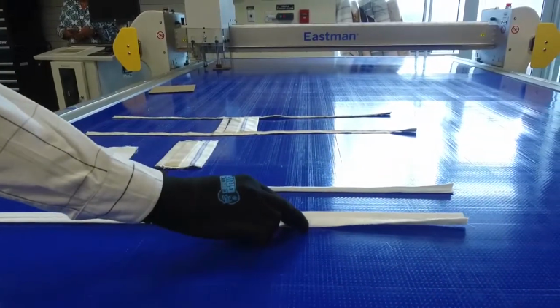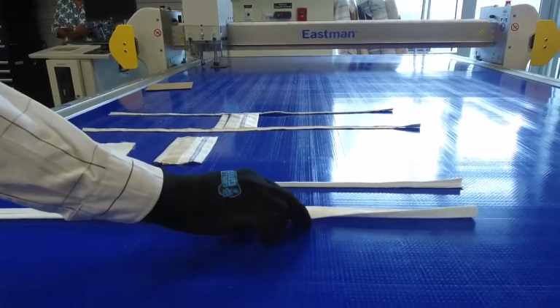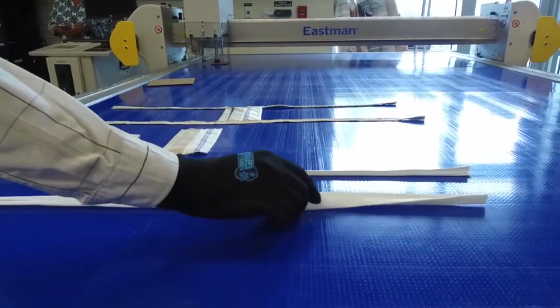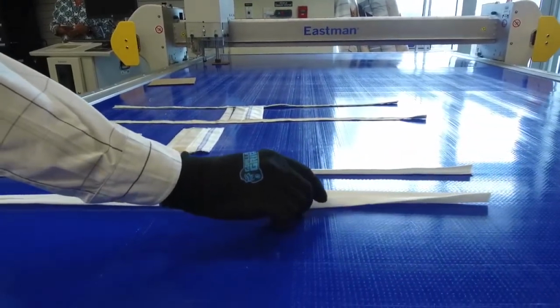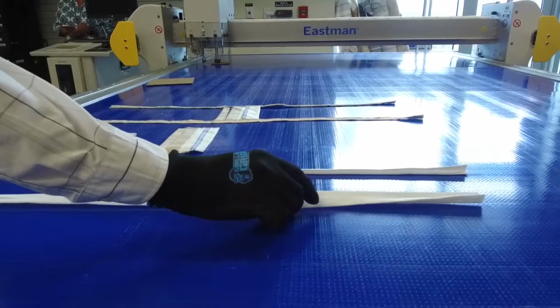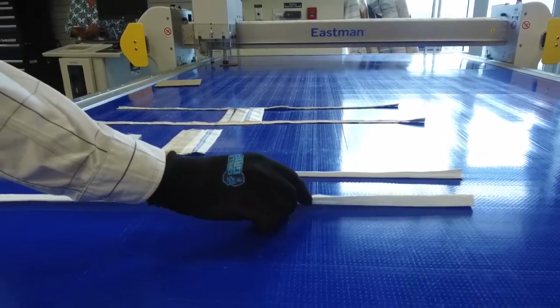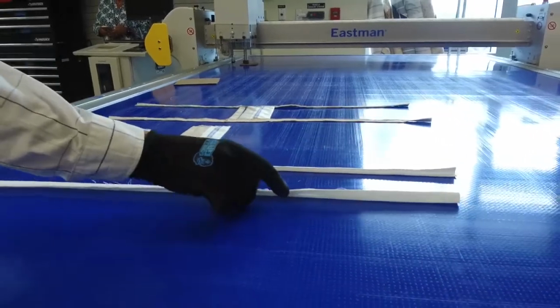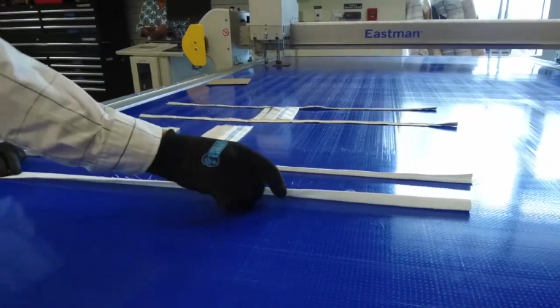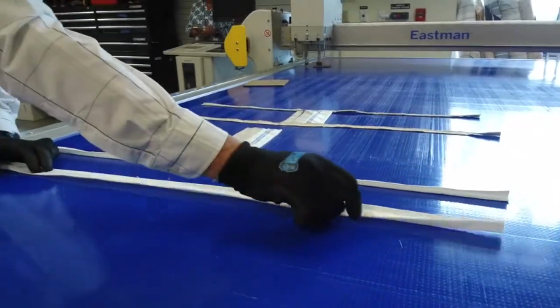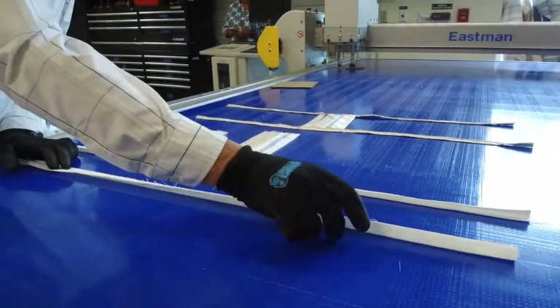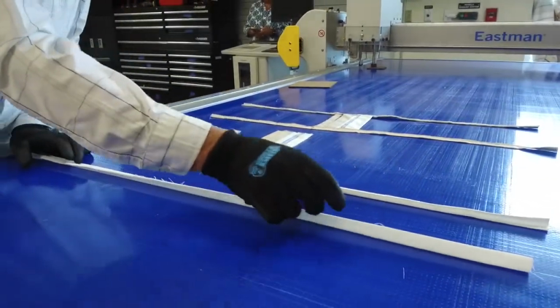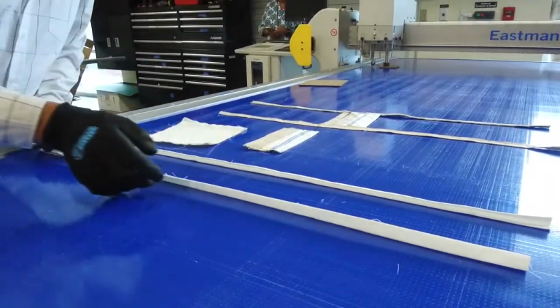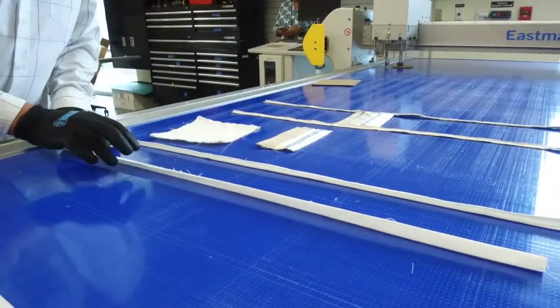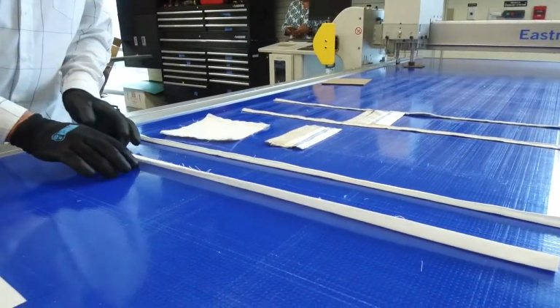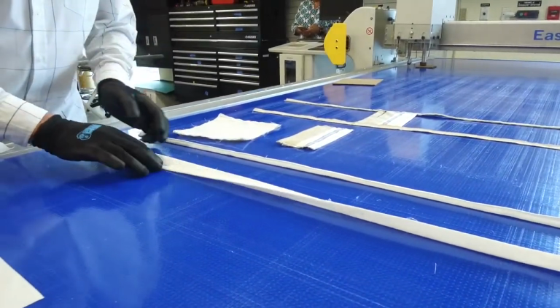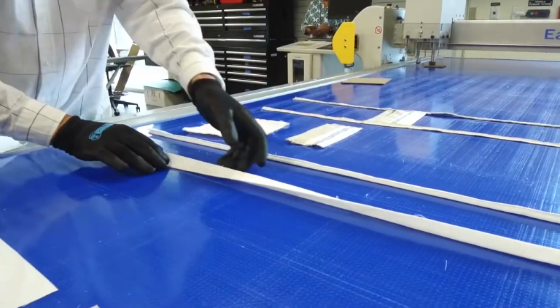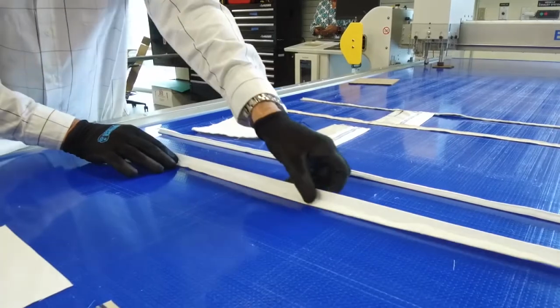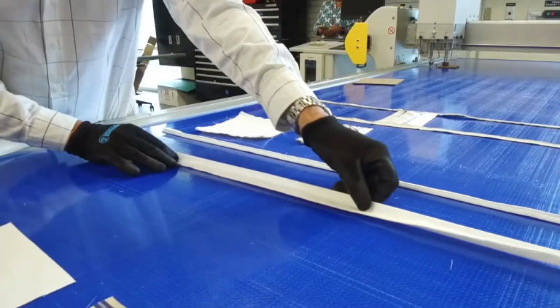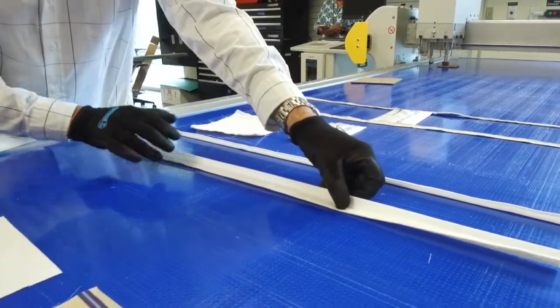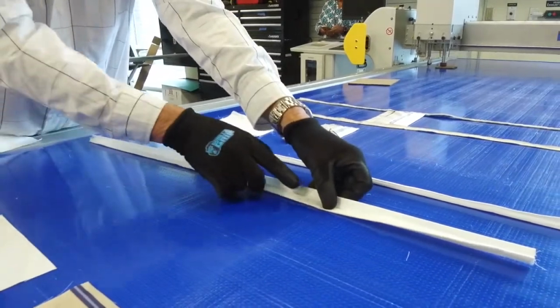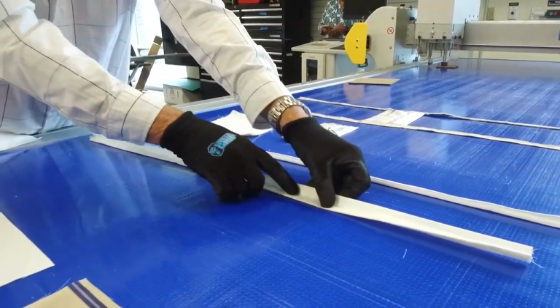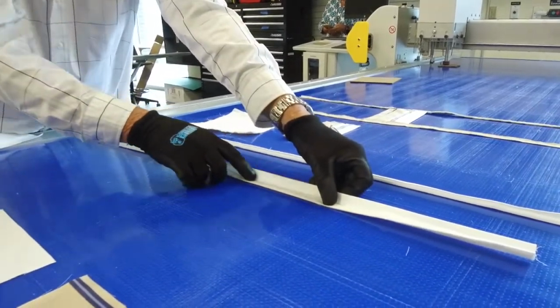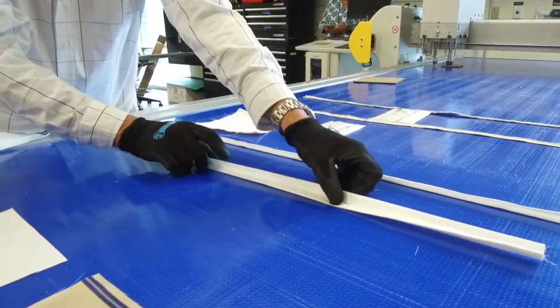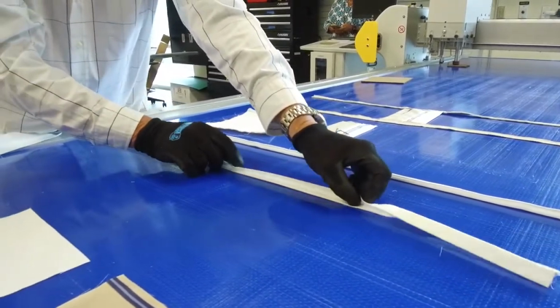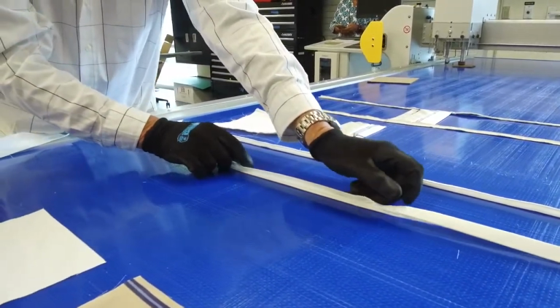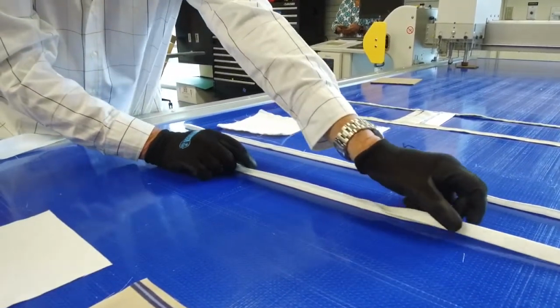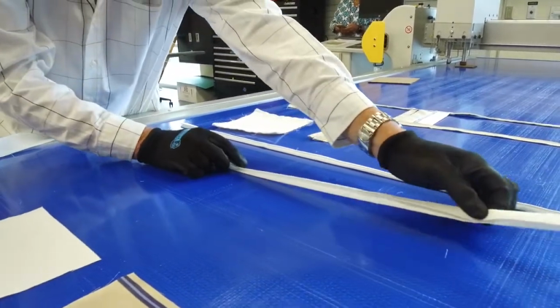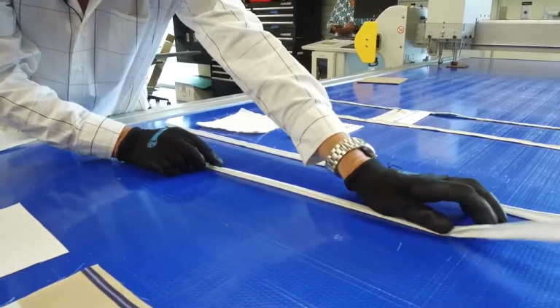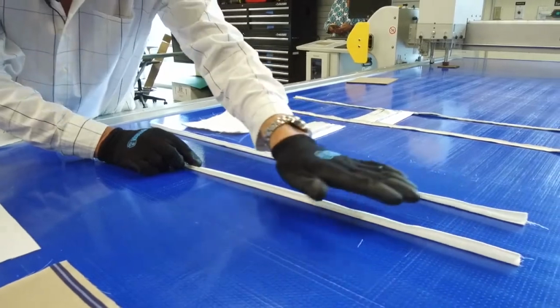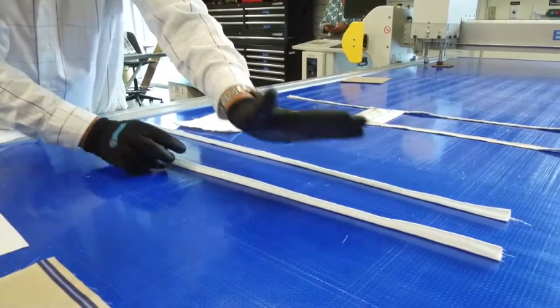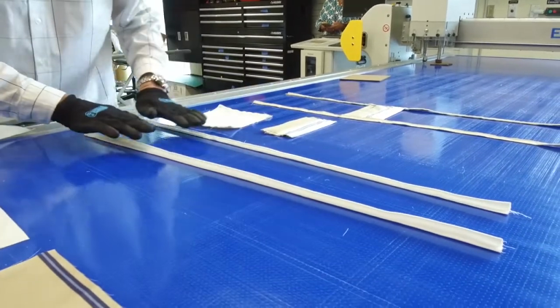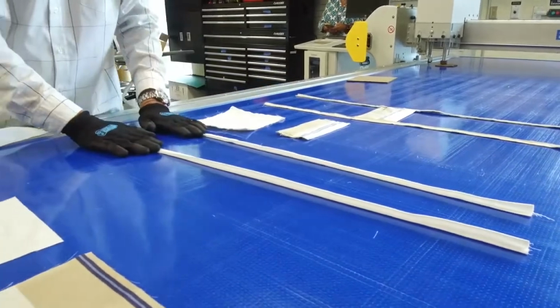You can see that when this is finished, there's no raw edges showing — they're all folded together. Now get those two done. Those are your straps.